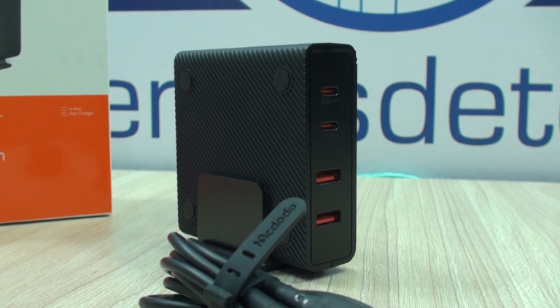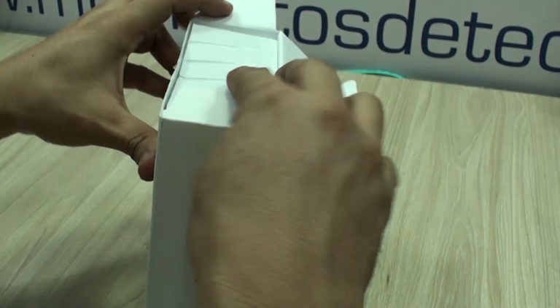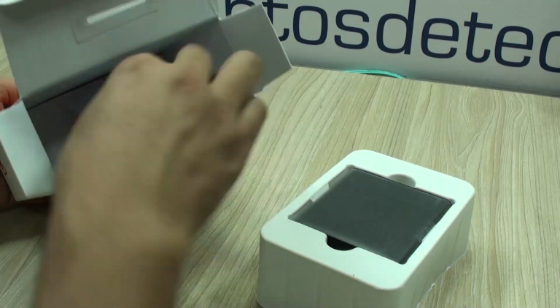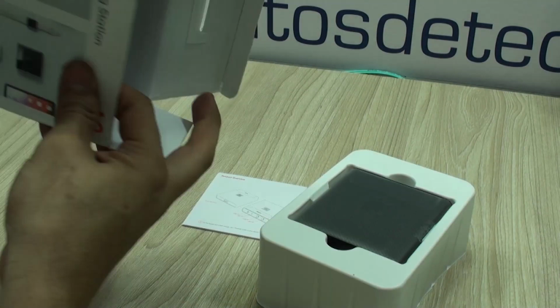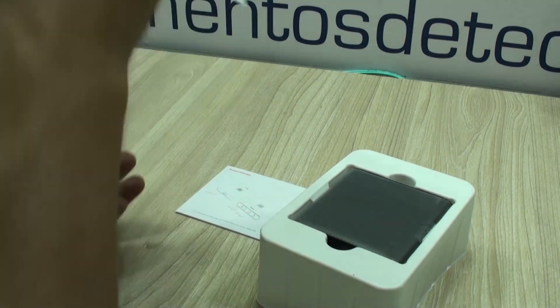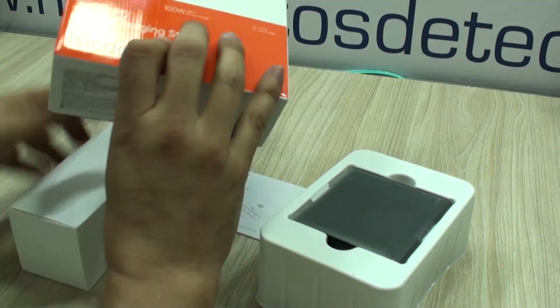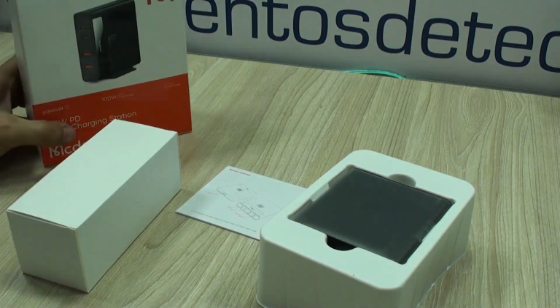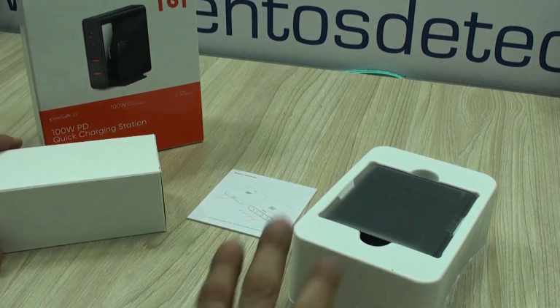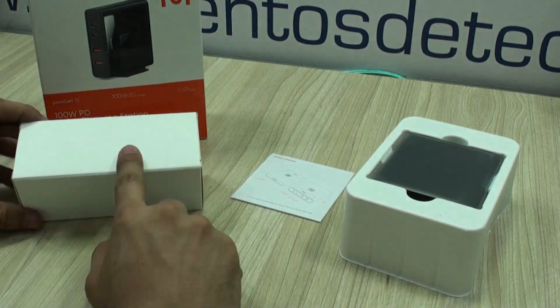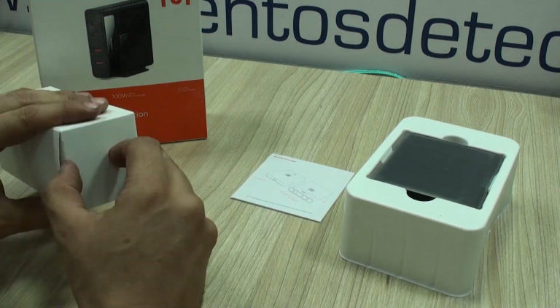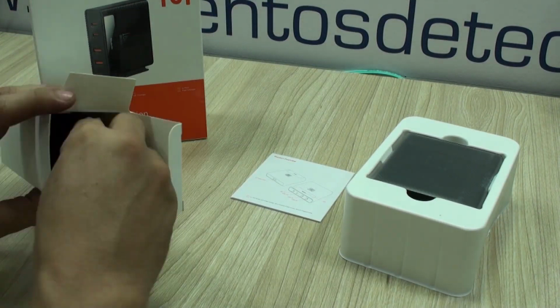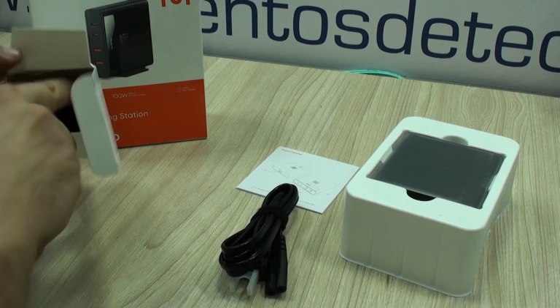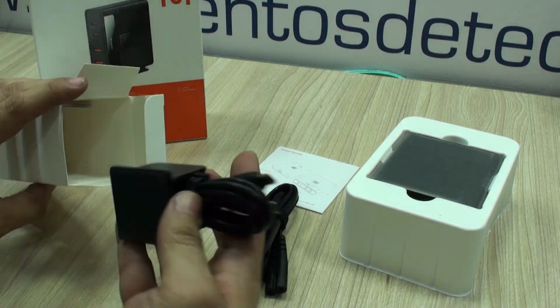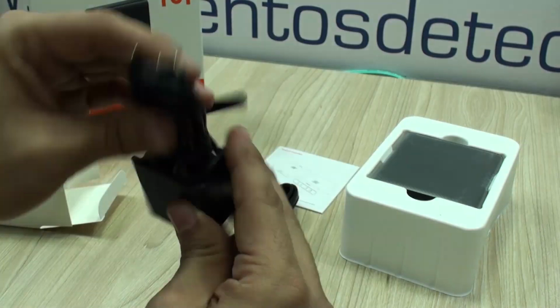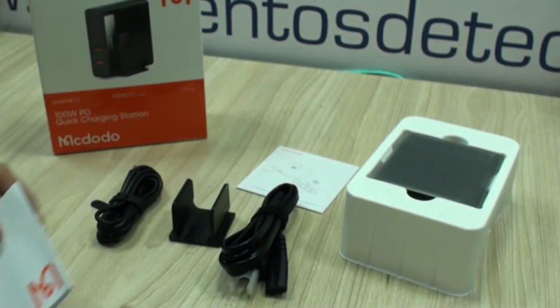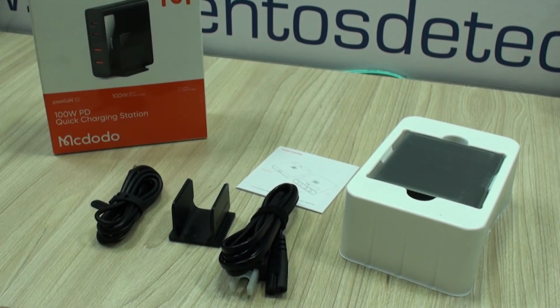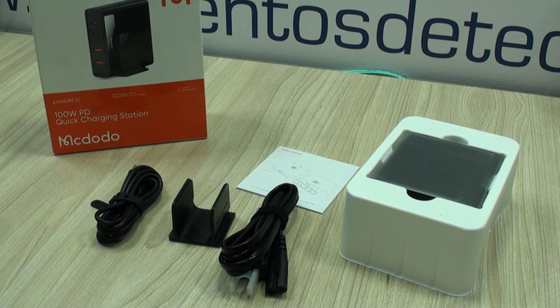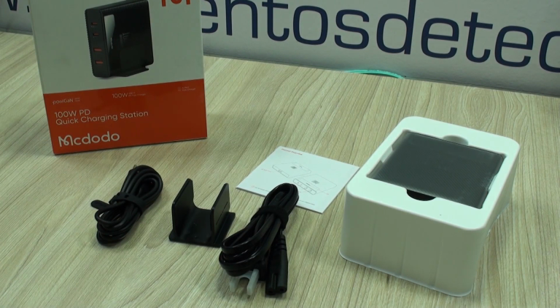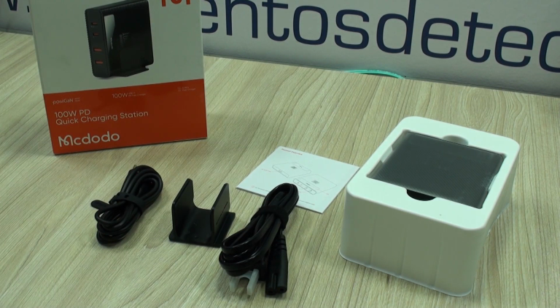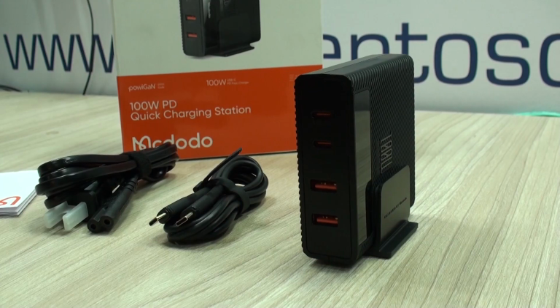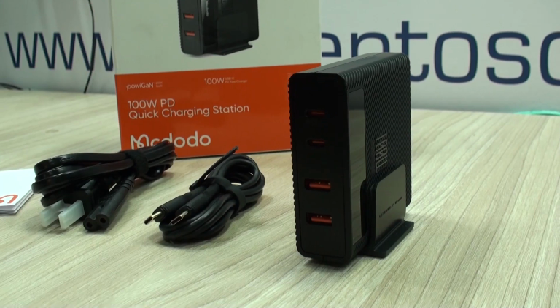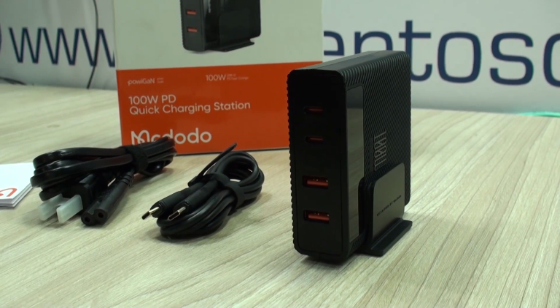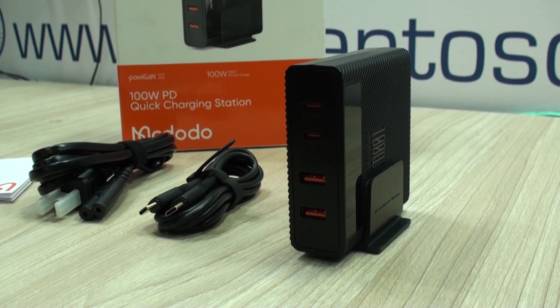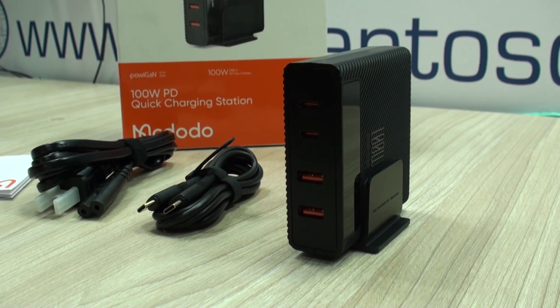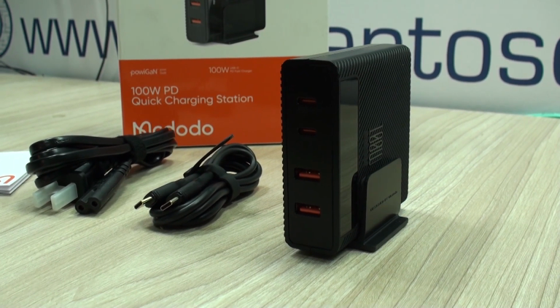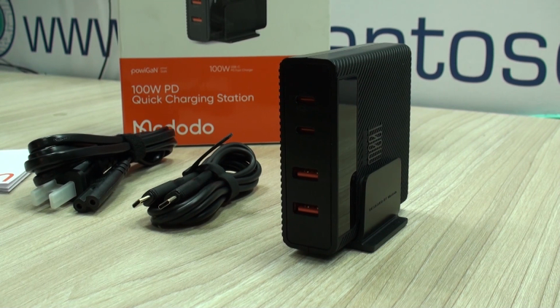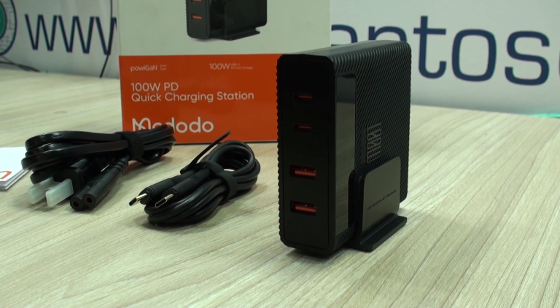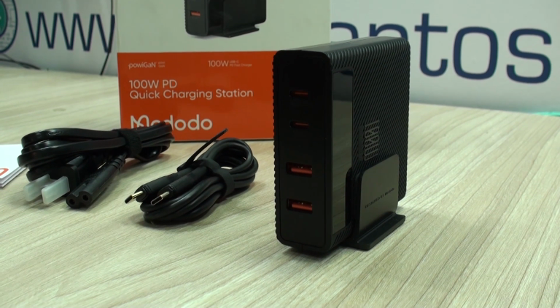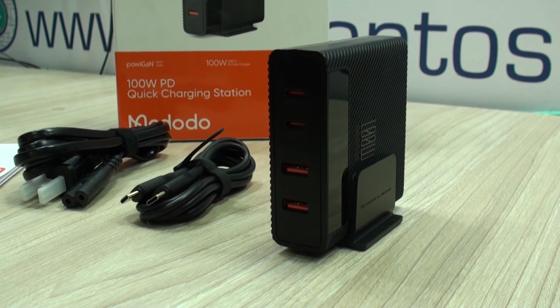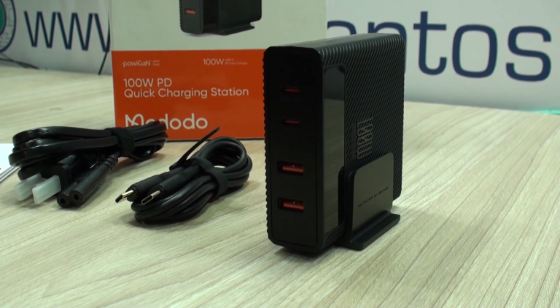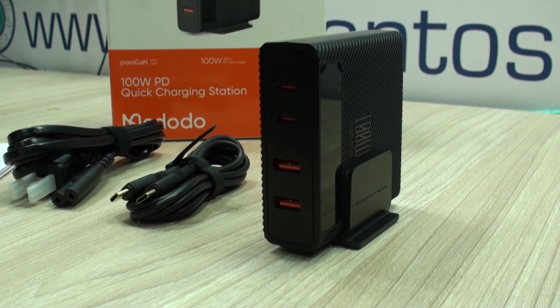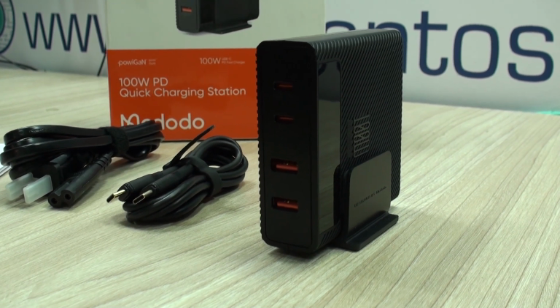It comes very well packaged. You will find the unit, the user's manual, and the accessory box with a power and data cable Type-C to Type-C and the vertical support. All of them seem to be very good quality.